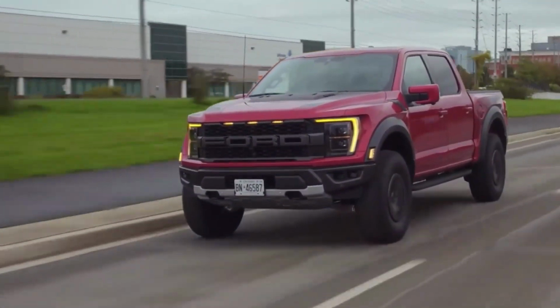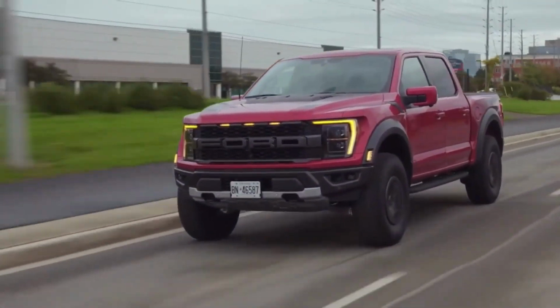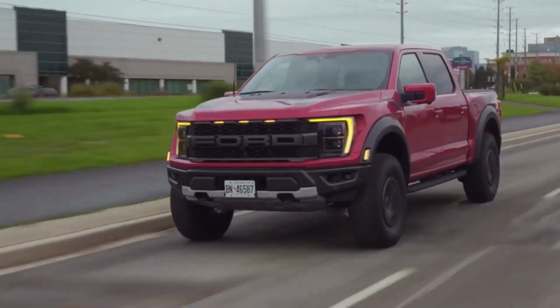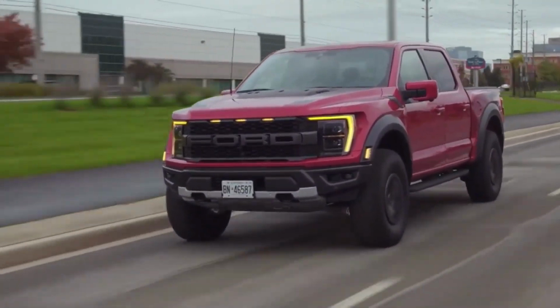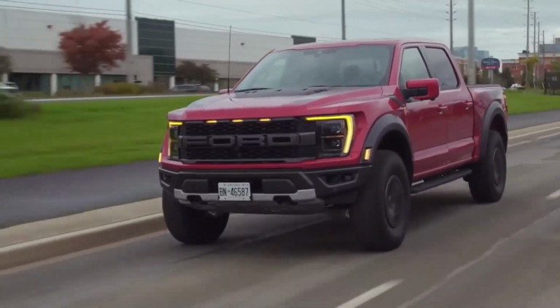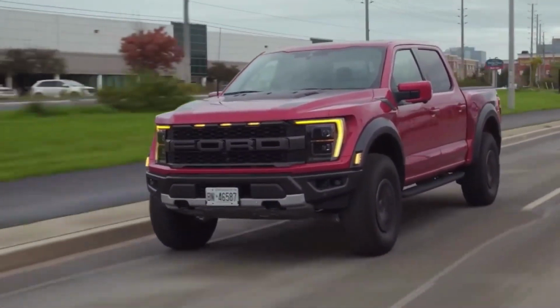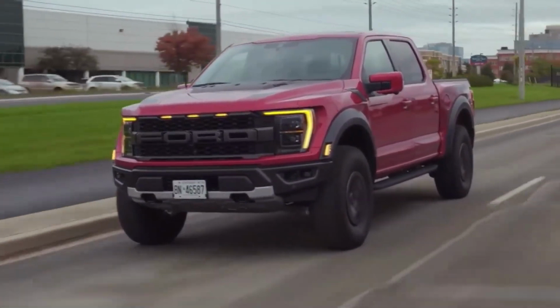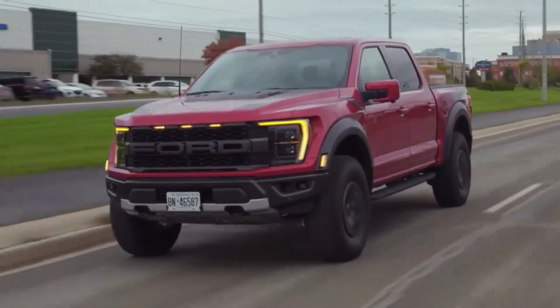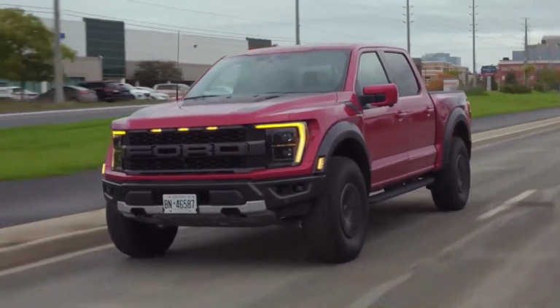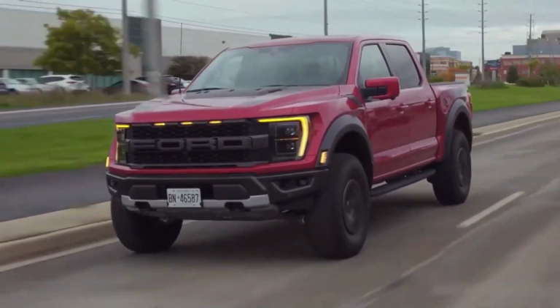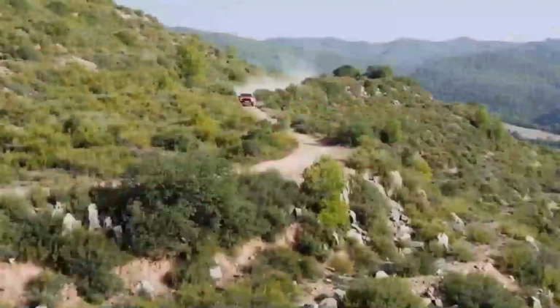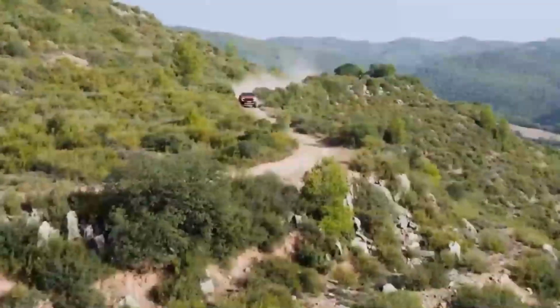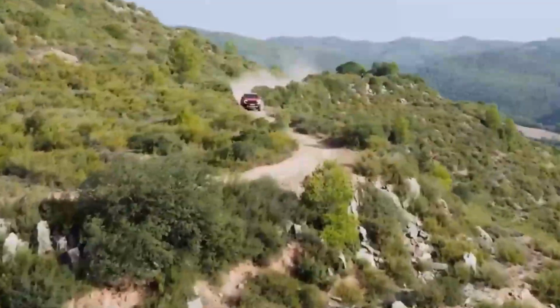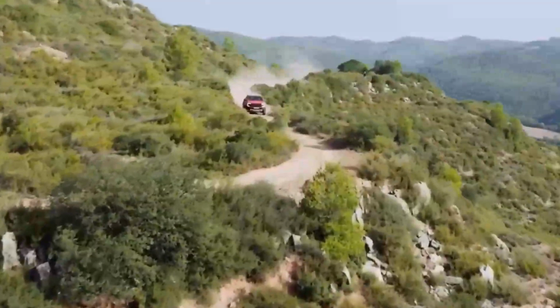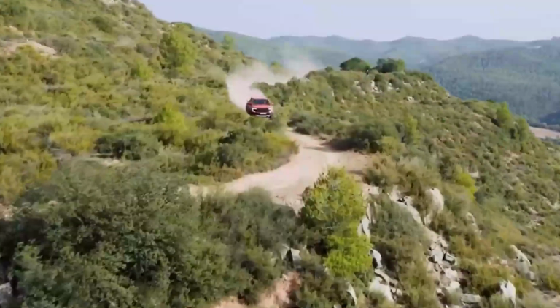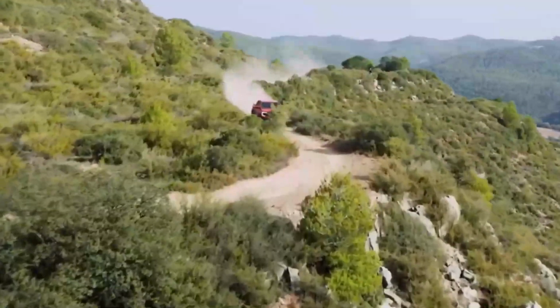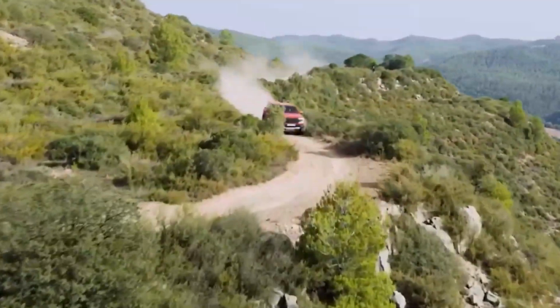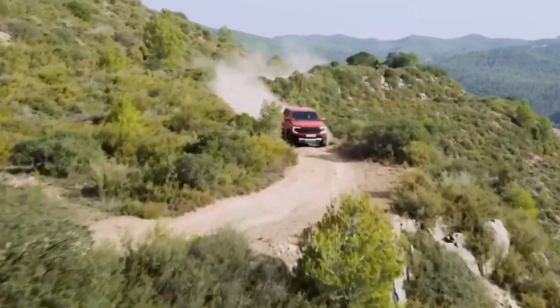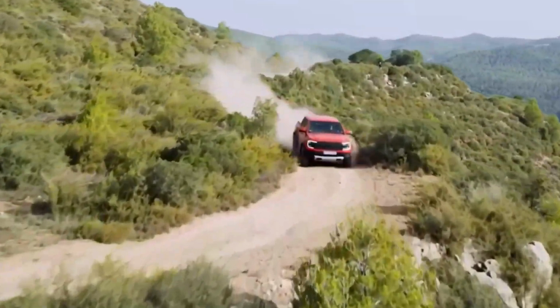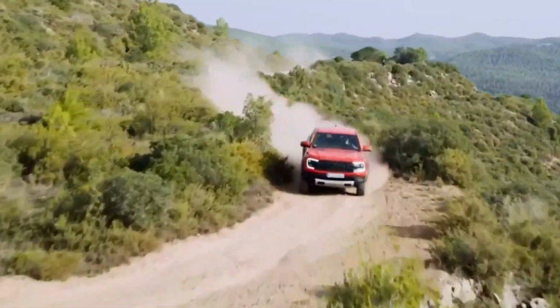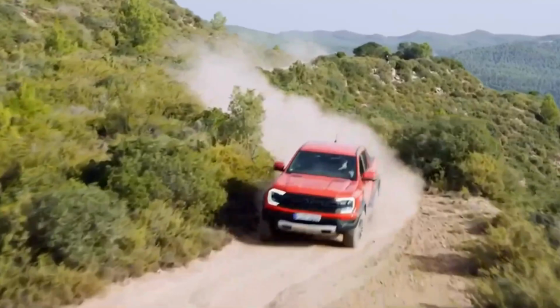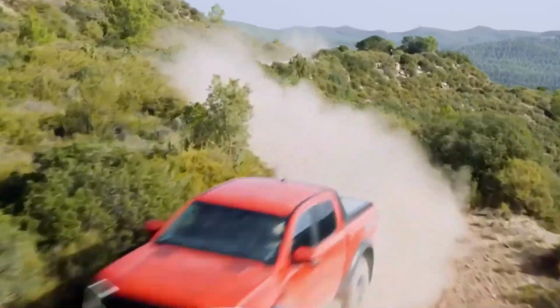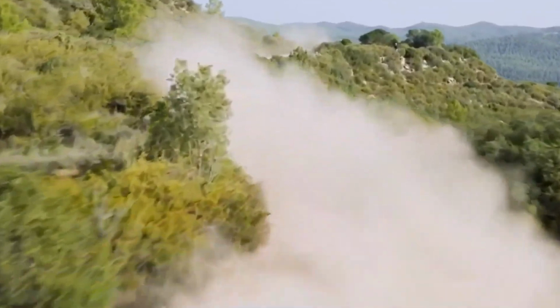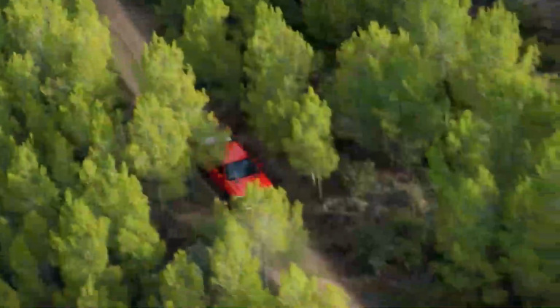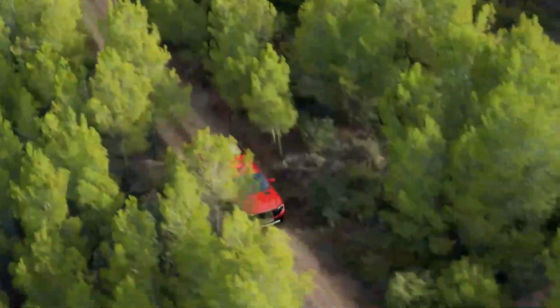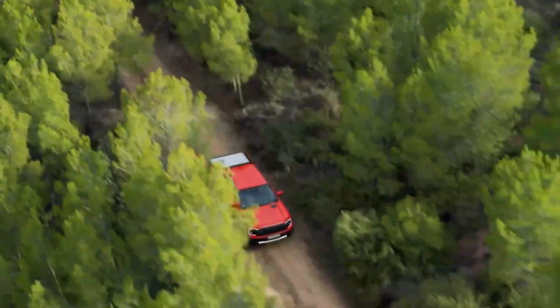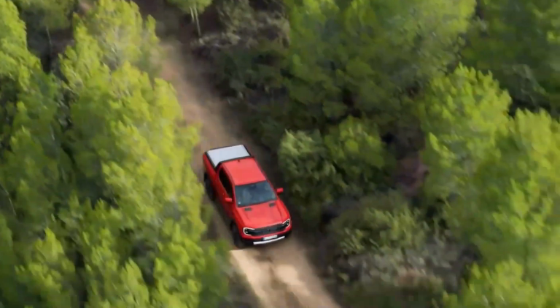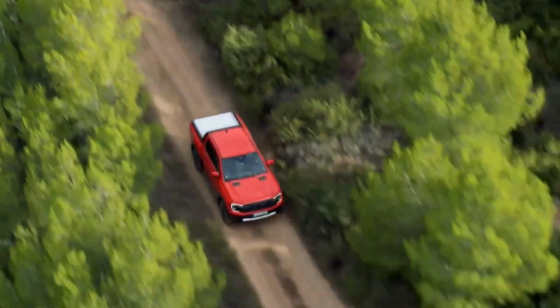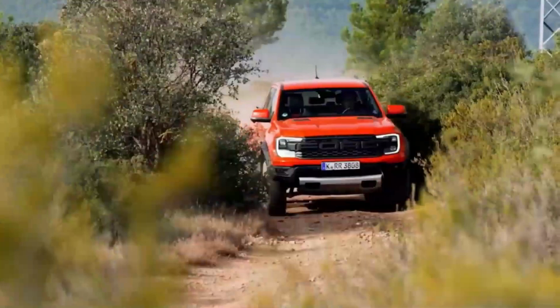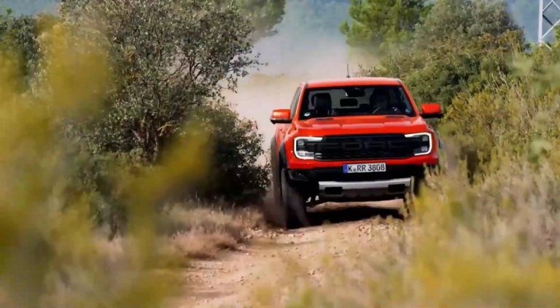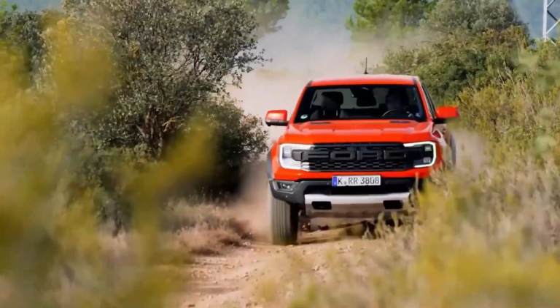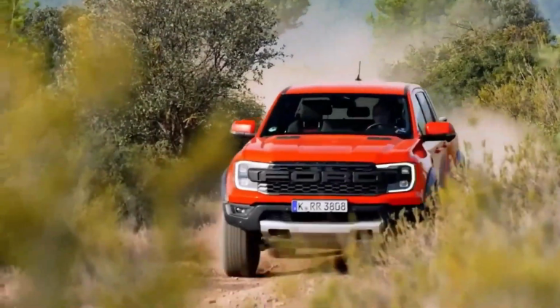This beastly powertrain combines advanced turbocharging technology with direct fuel injection to provide exhilarating acceleration and impressive towing capabilities. Whether you're conquering steep inclines, navigating through challenging terrains, or towing heavy loads, the F-150 Raptor's power will leave you breathless and ensure that you have the capability to take on any adventure.